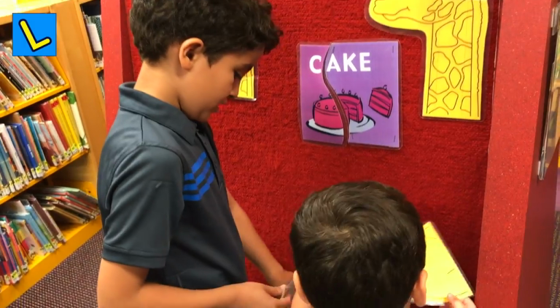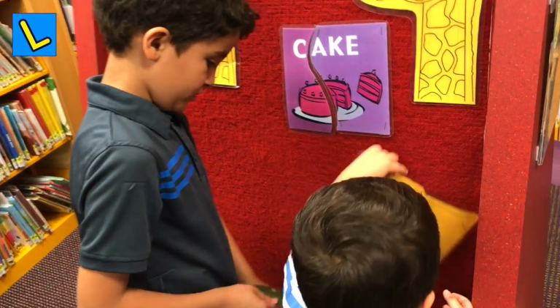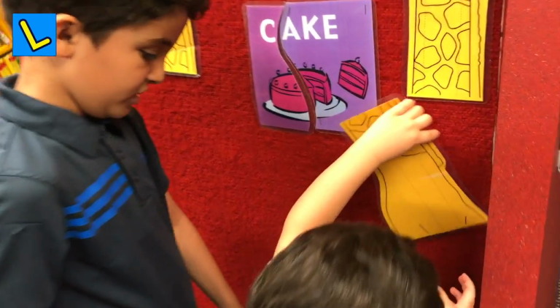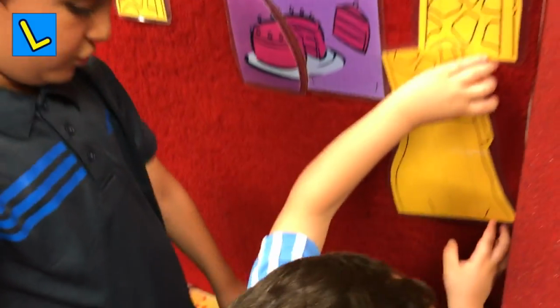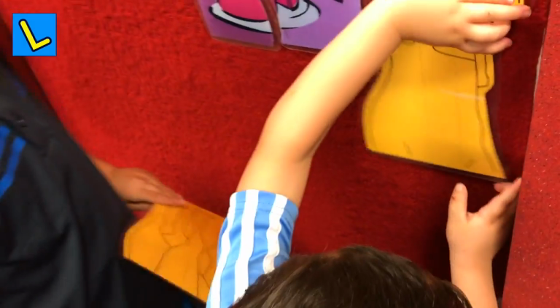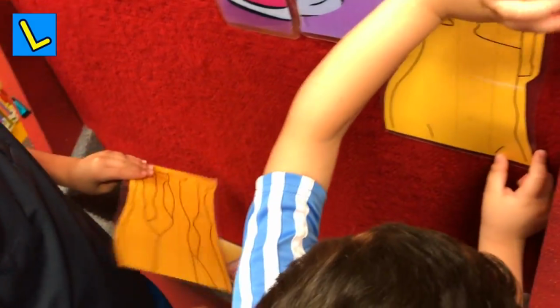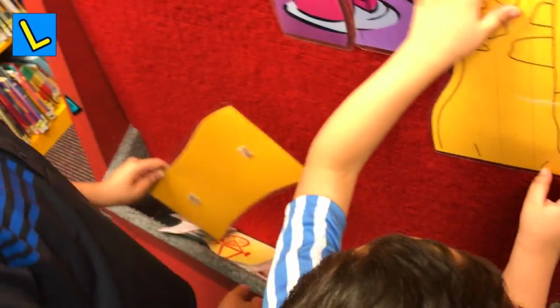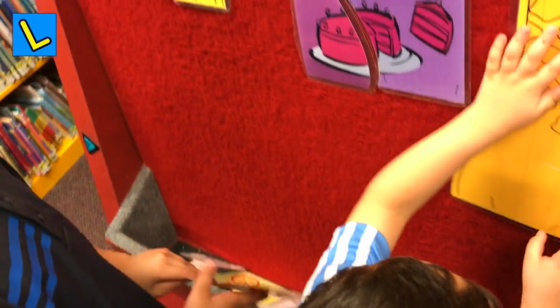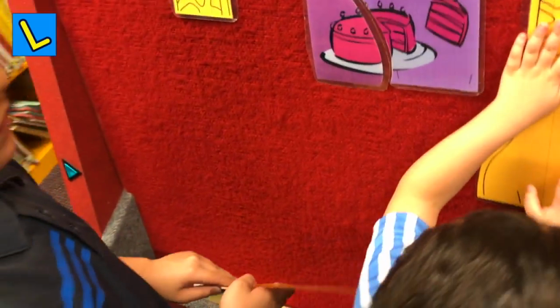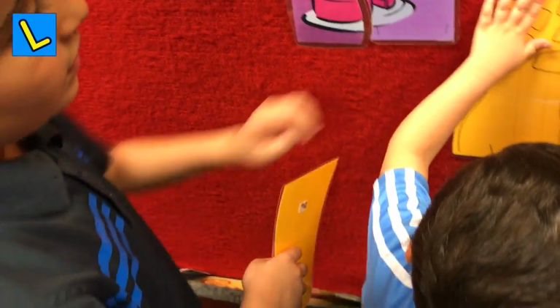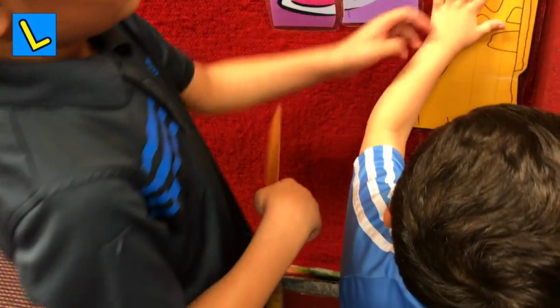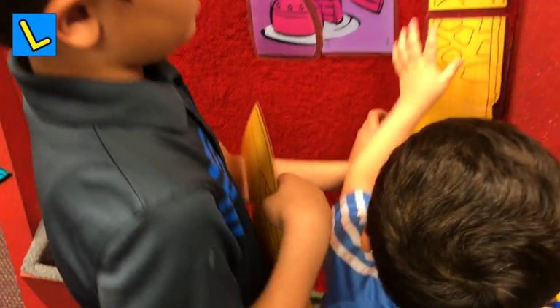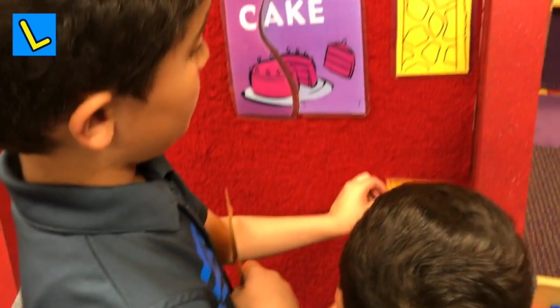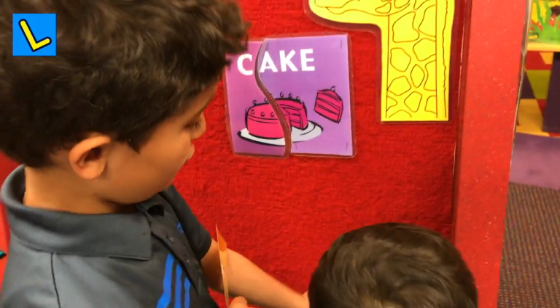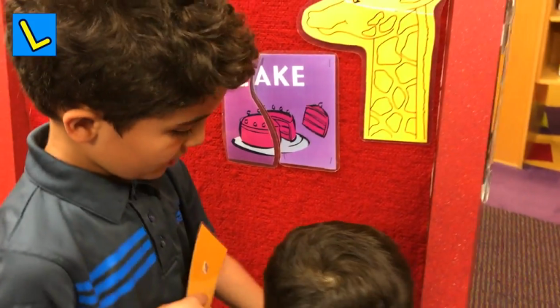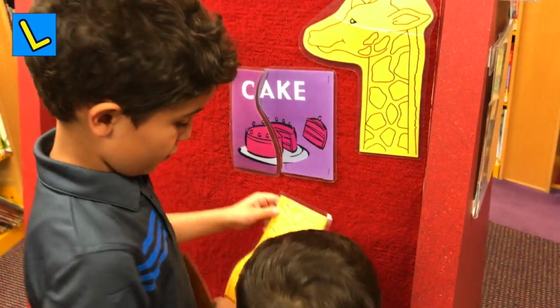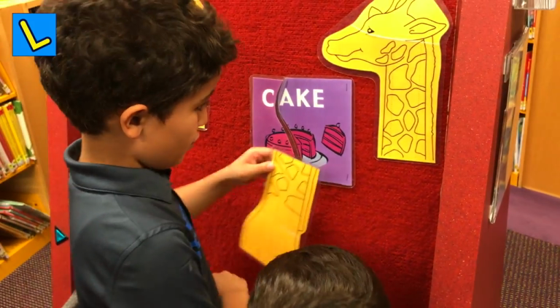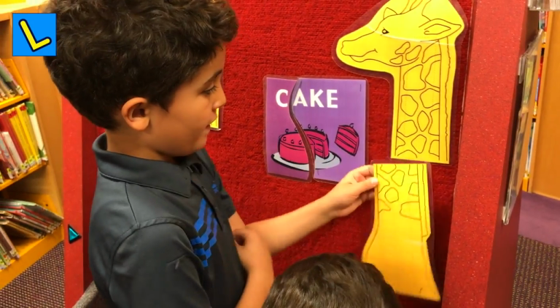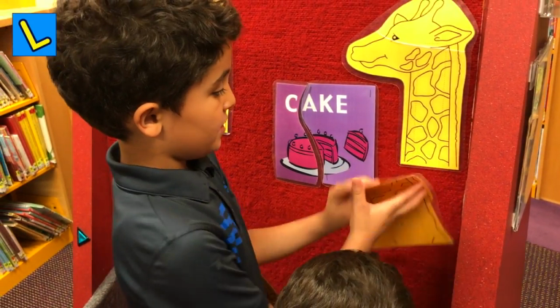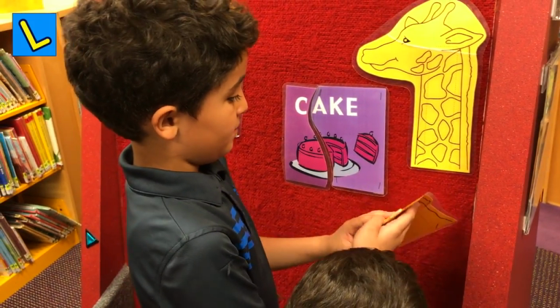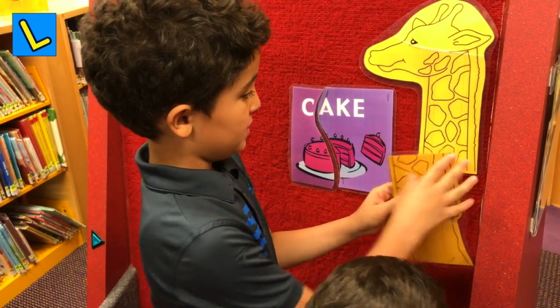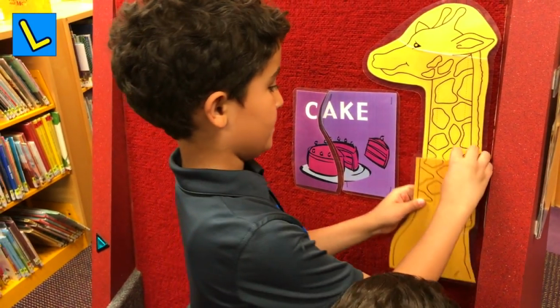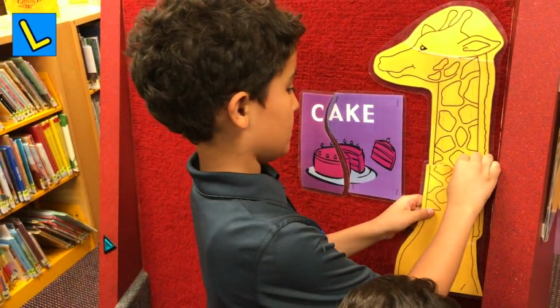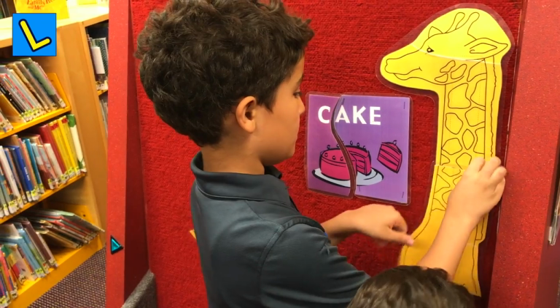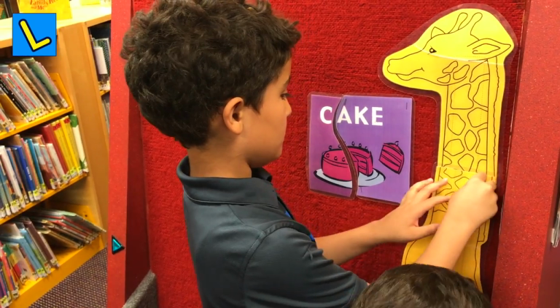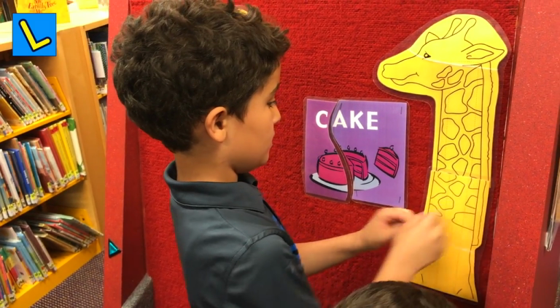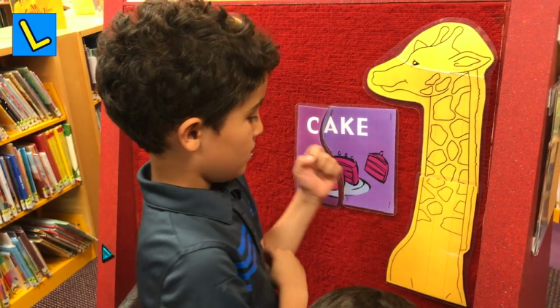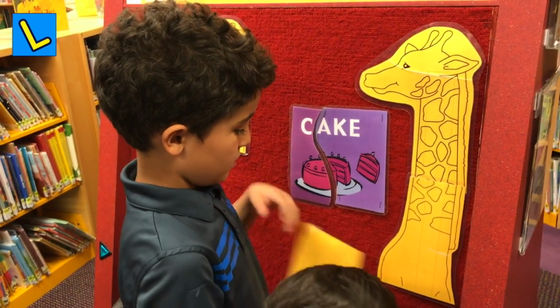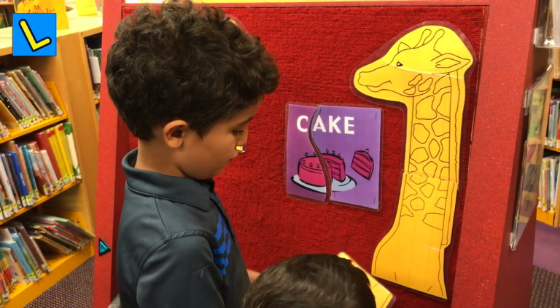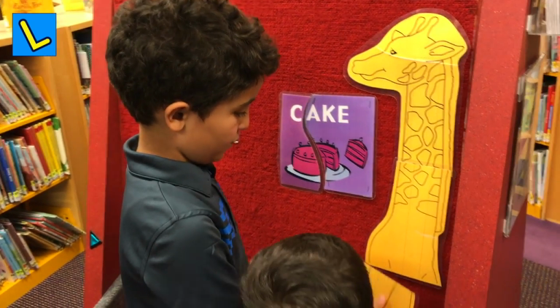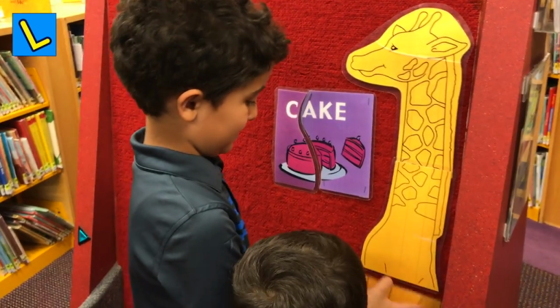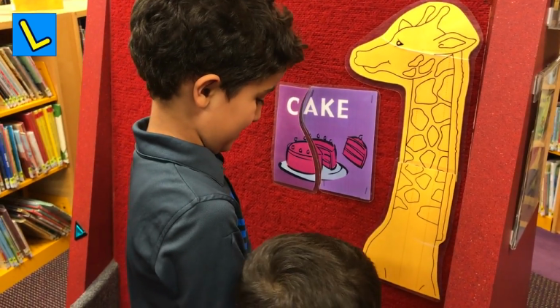I'll teach you. It's like this. You're right, brother. You have to put its belly. And then, you have to put its legs.